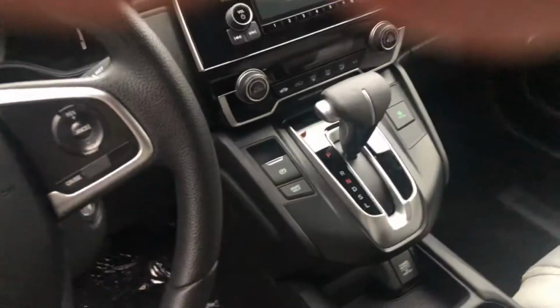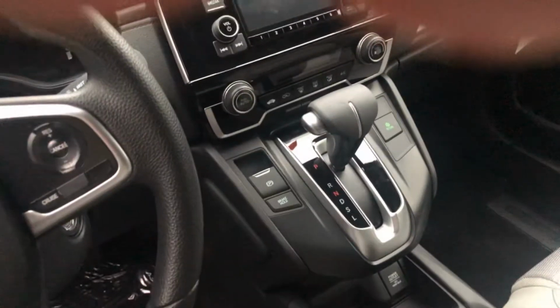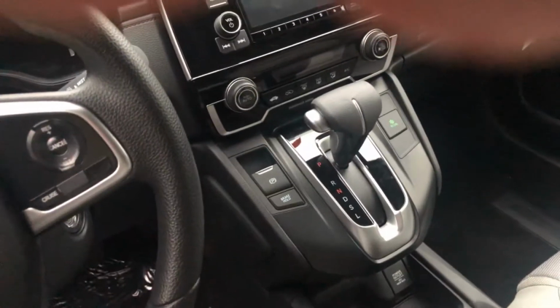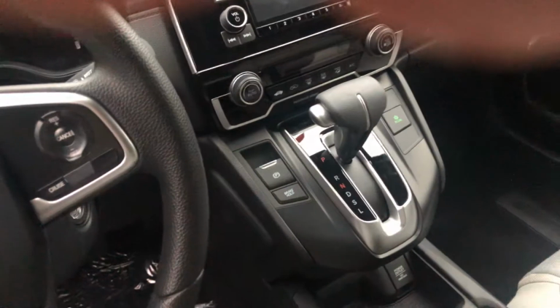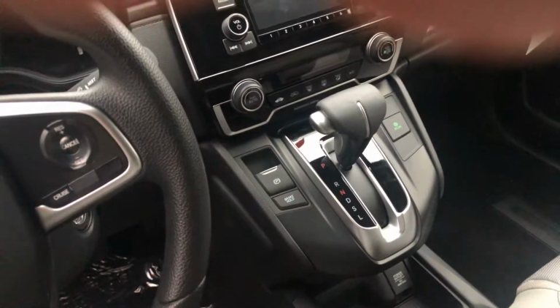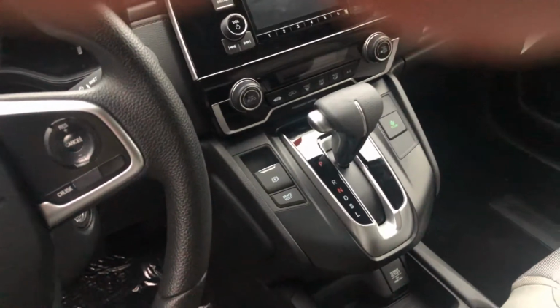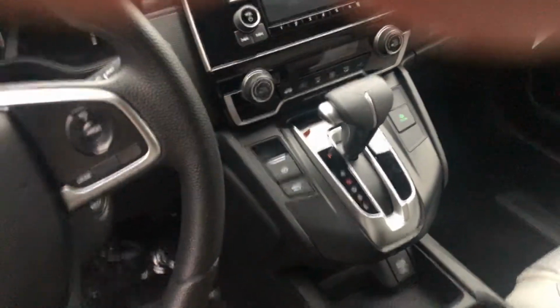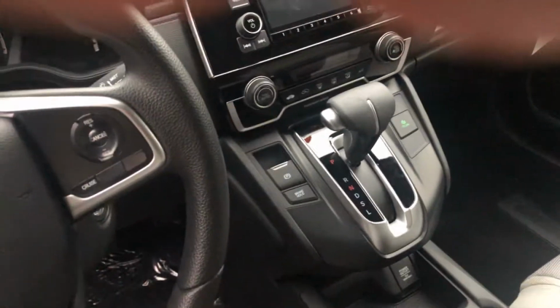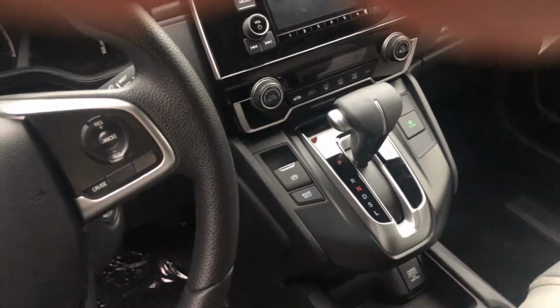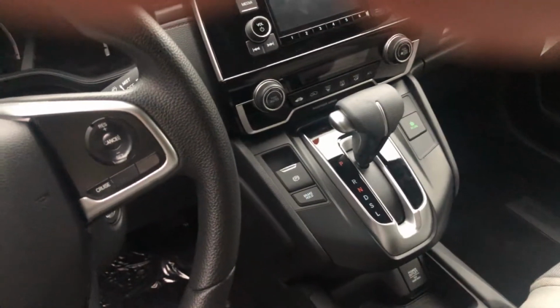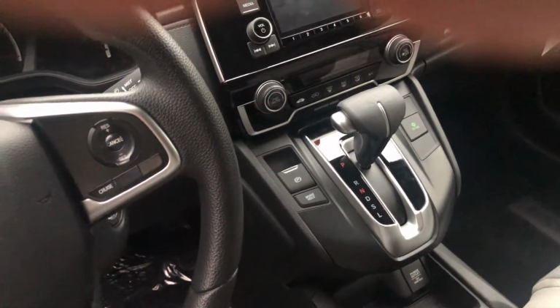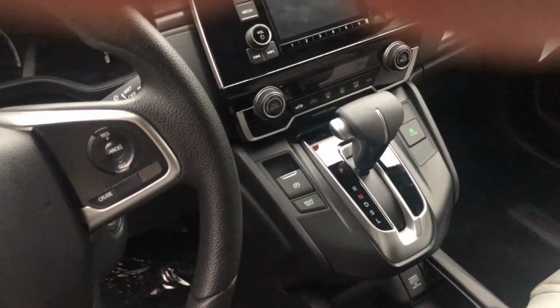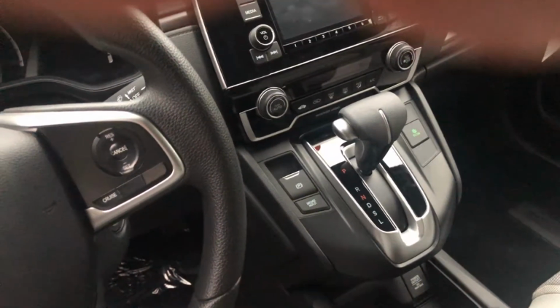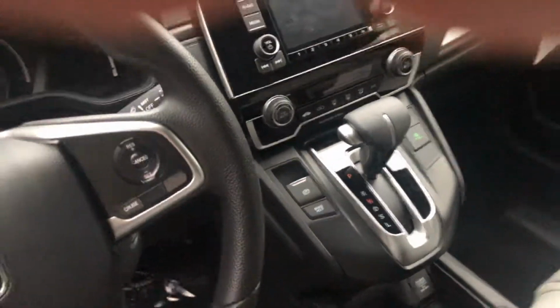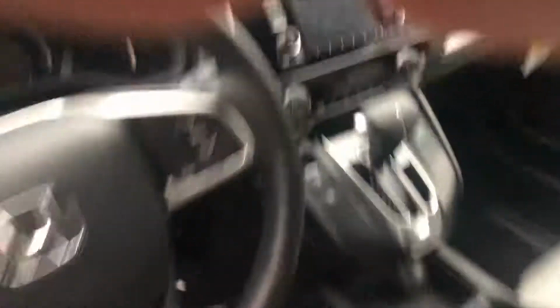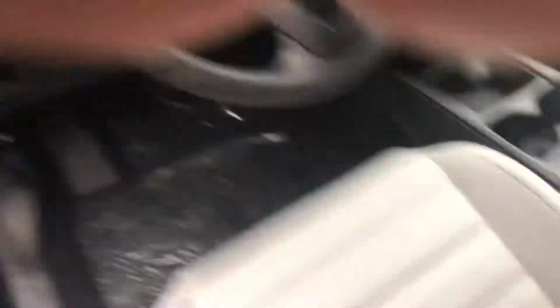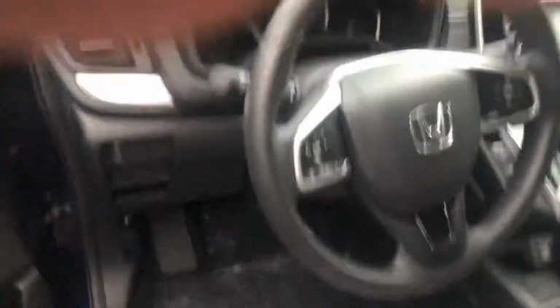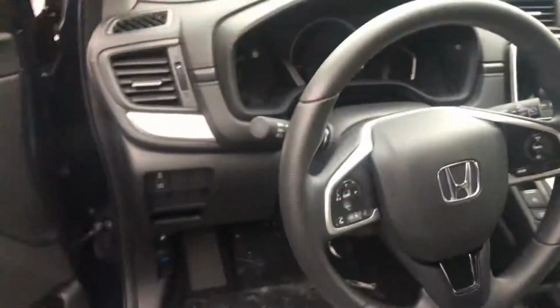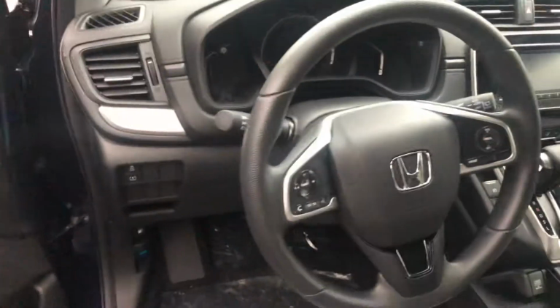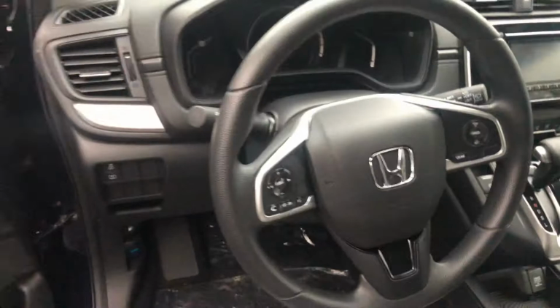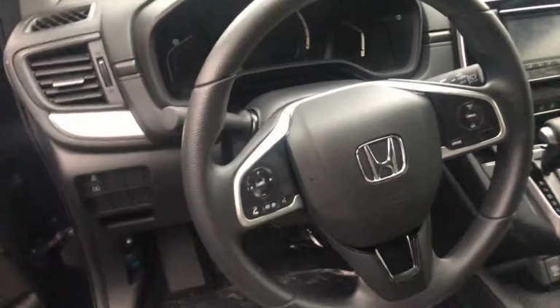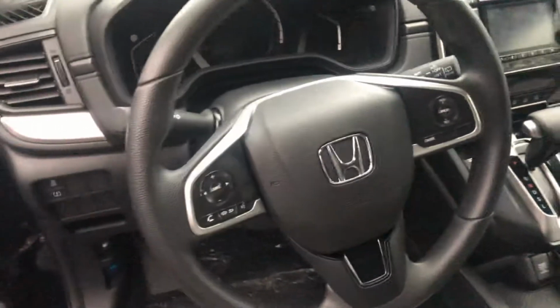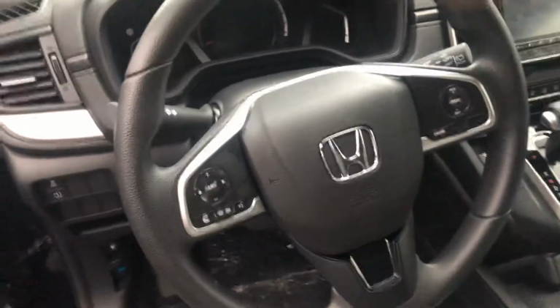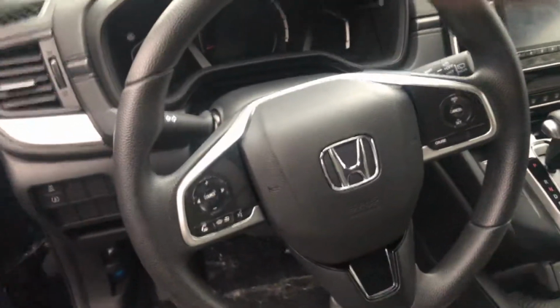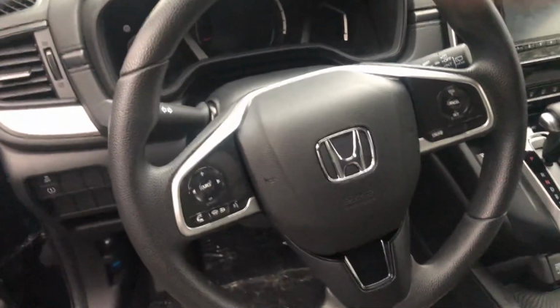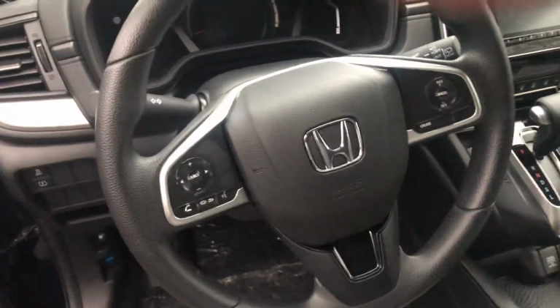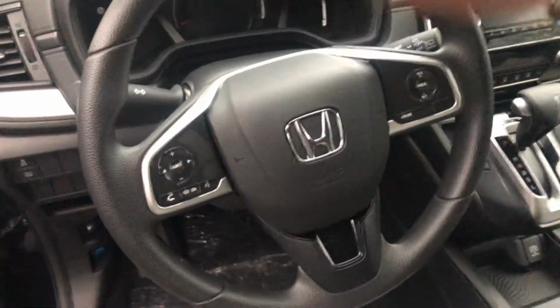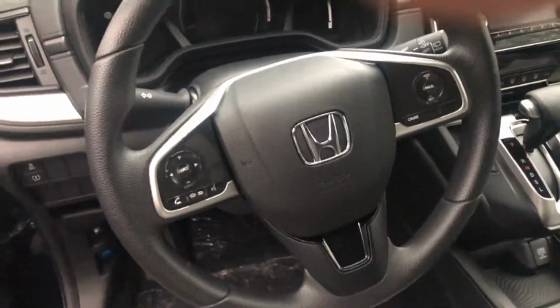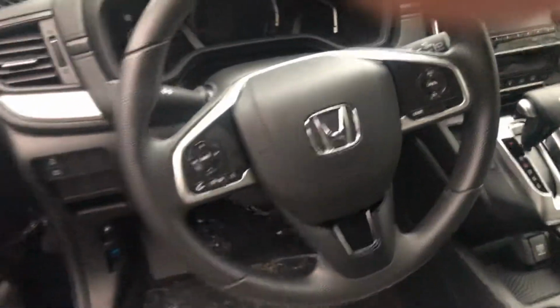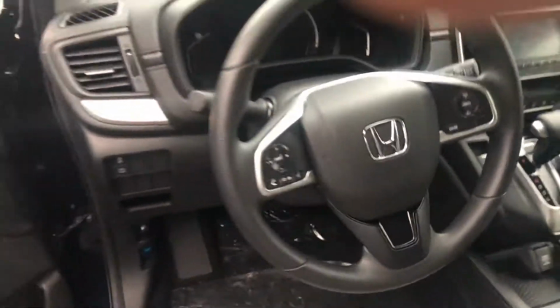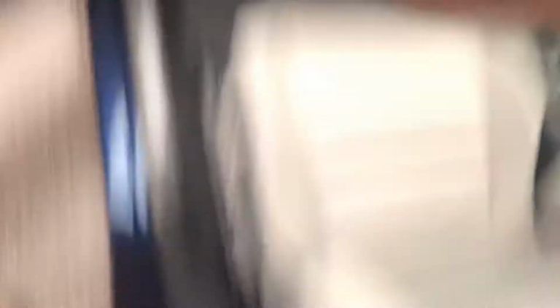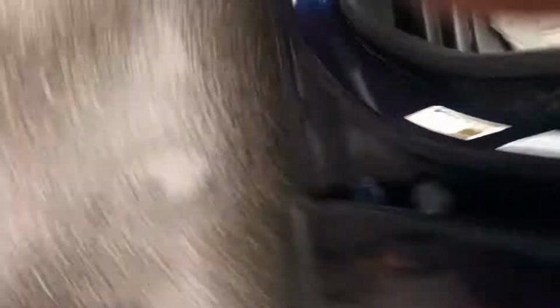To the left right there, you see the electric parking brake and the brake hold assist. All your controls right here on the steering wheel — your radio to the left, your cruise control on the right.